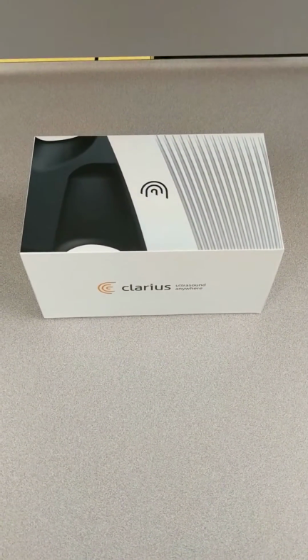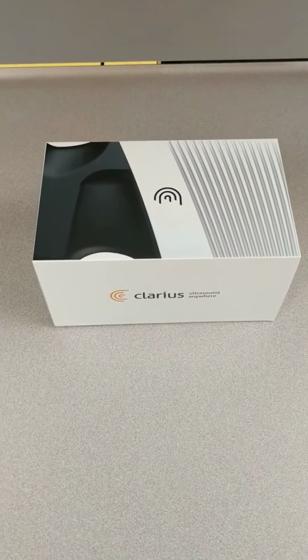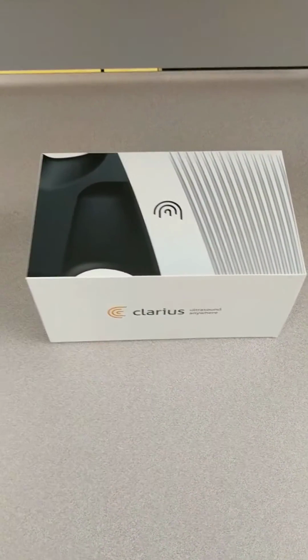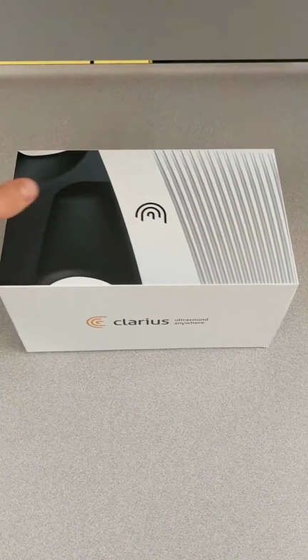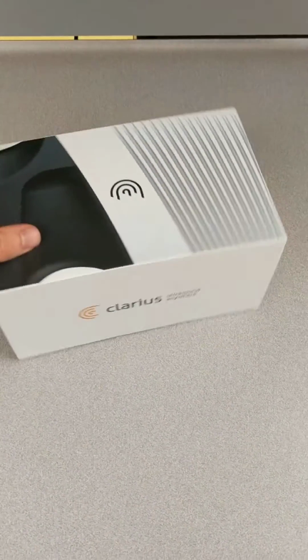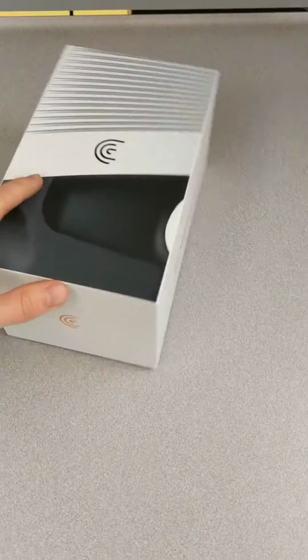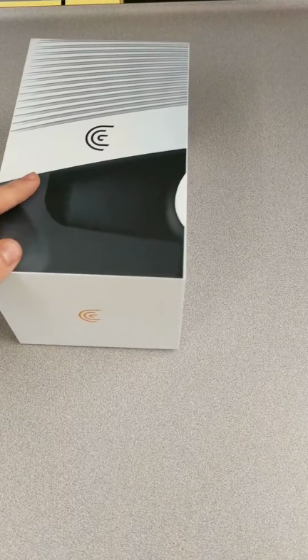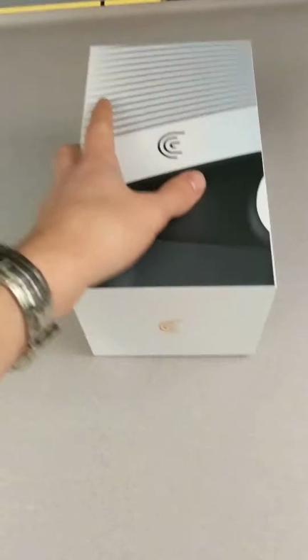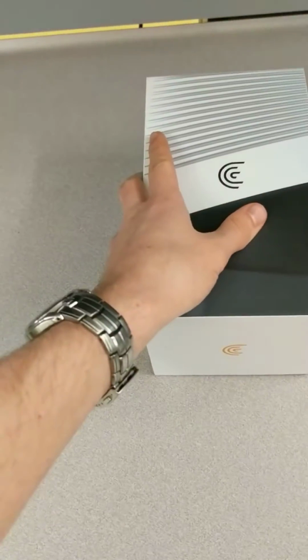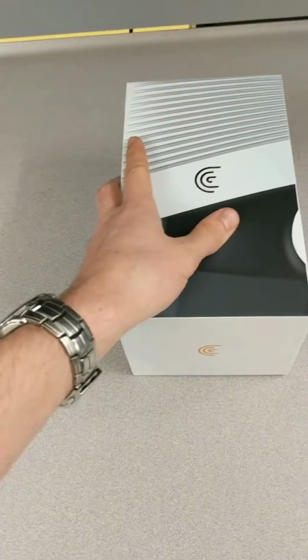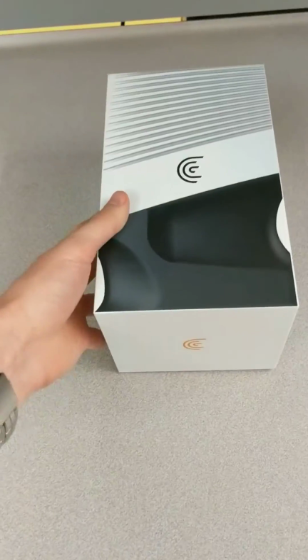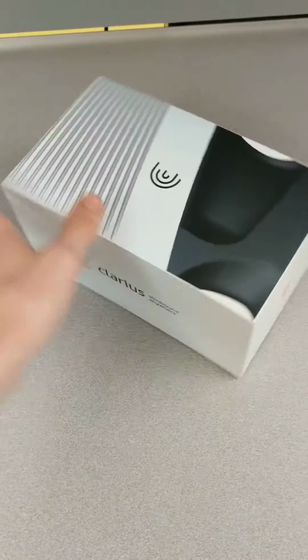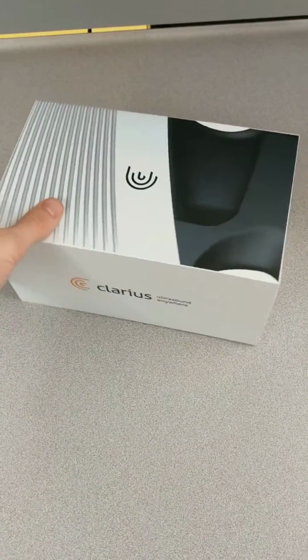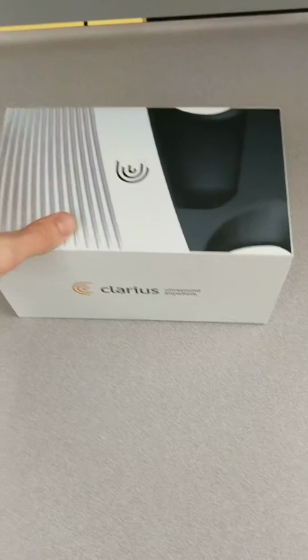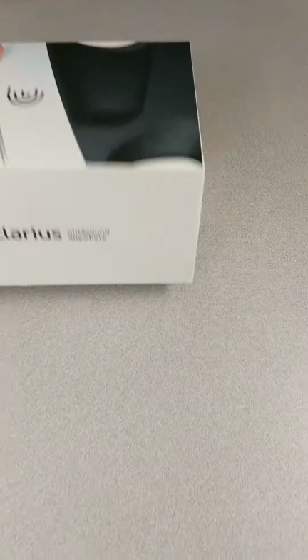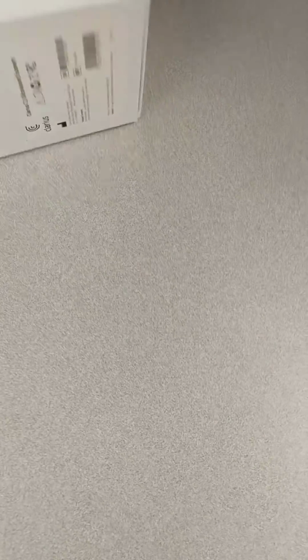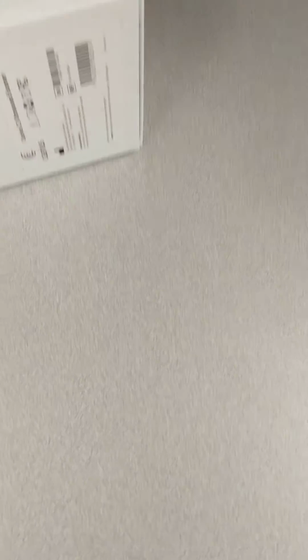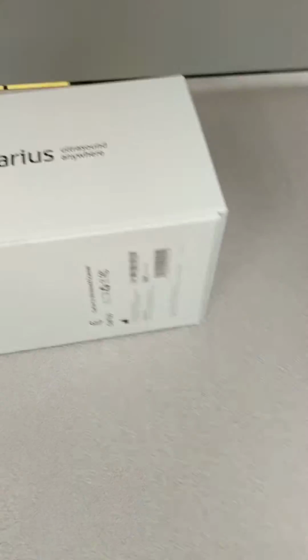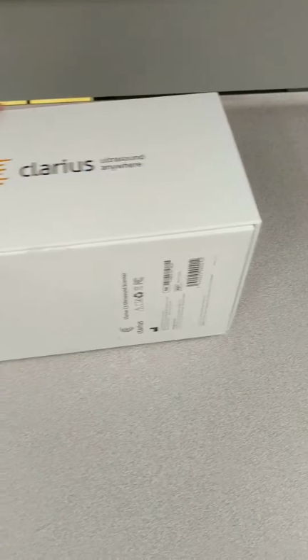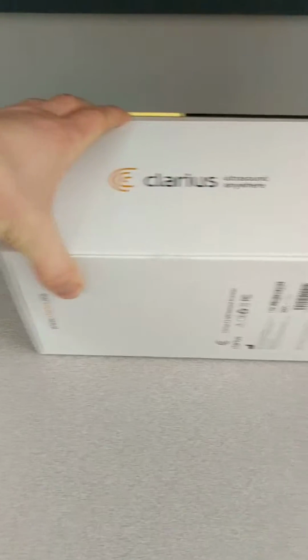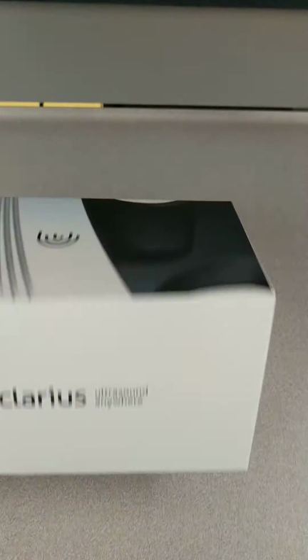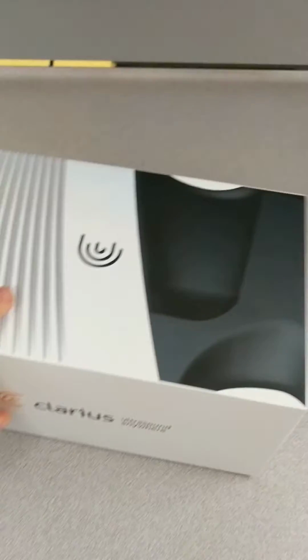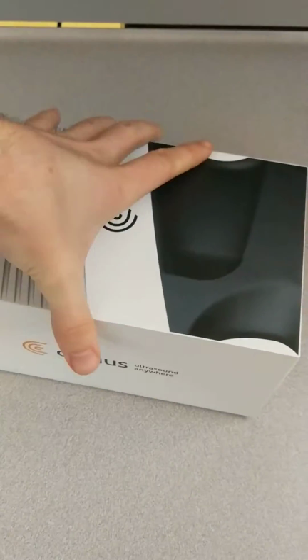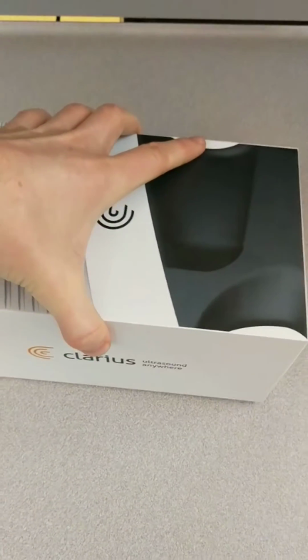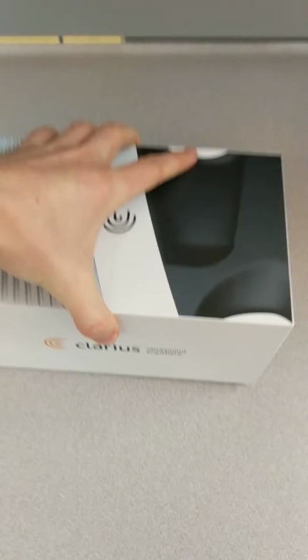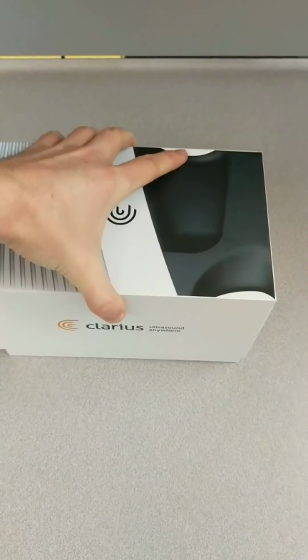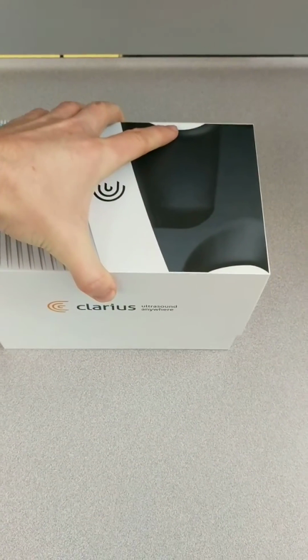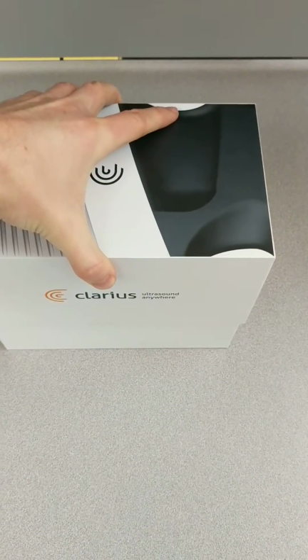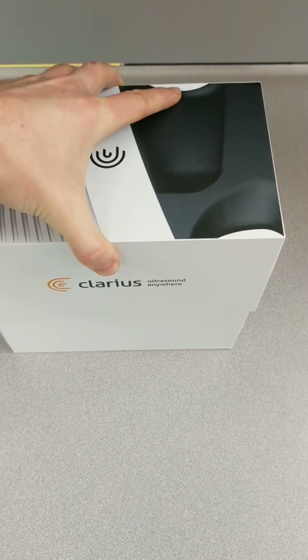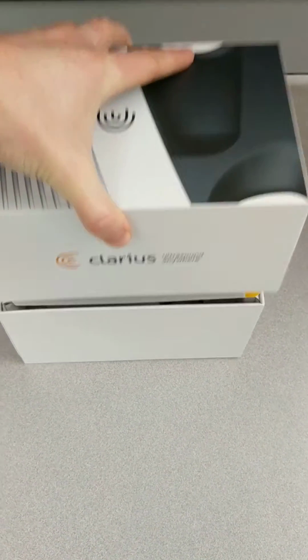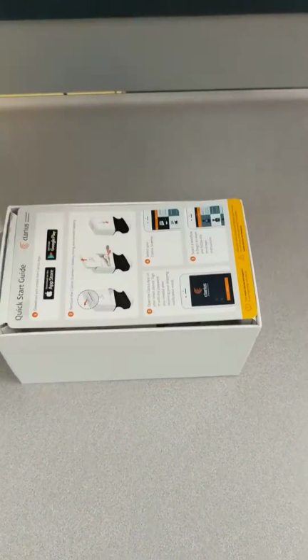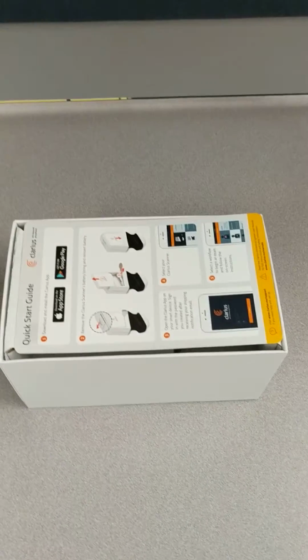So let's see what's inside. For perspective, it's just a really small box — really minimal markings, looks very sleek, and it opens smoothly.